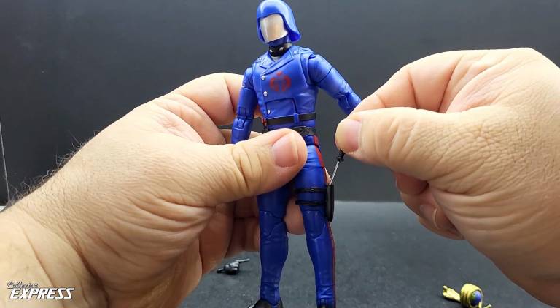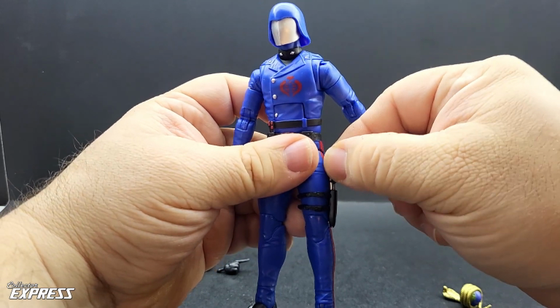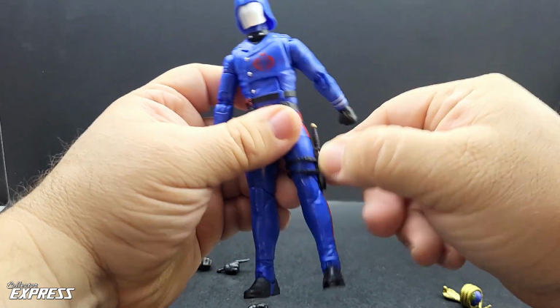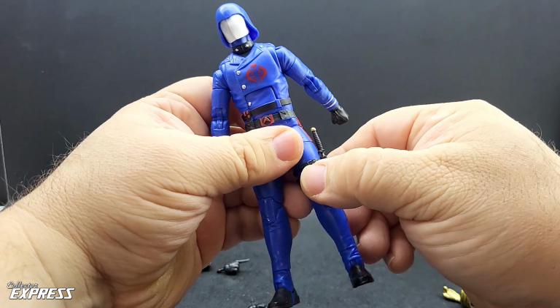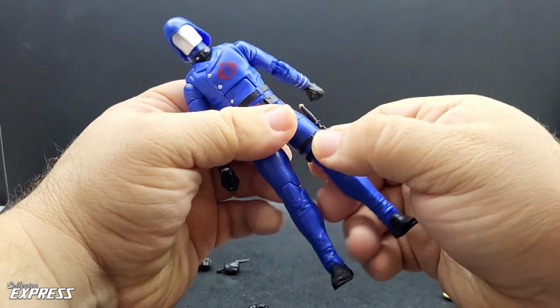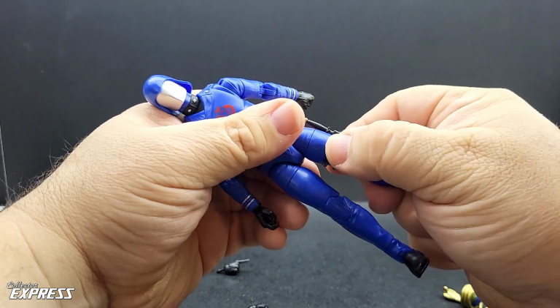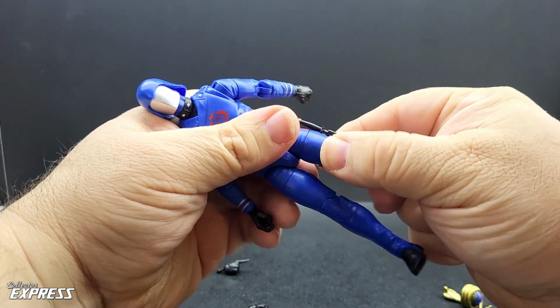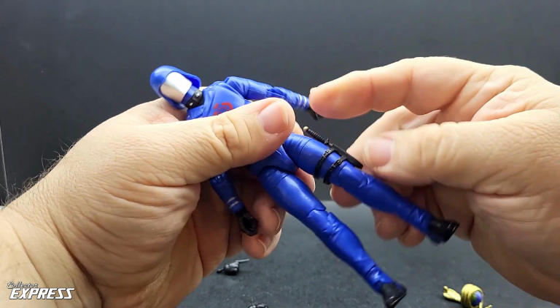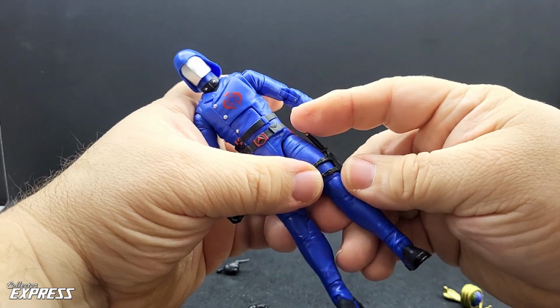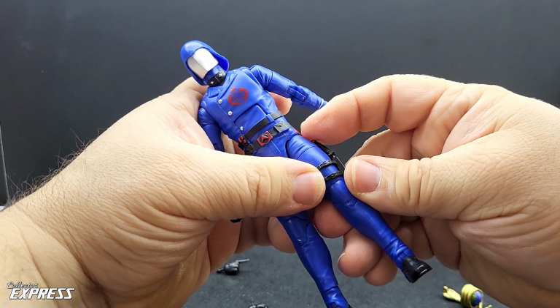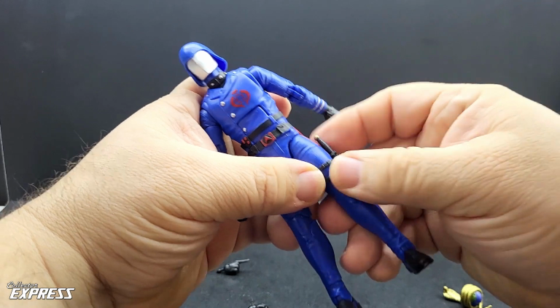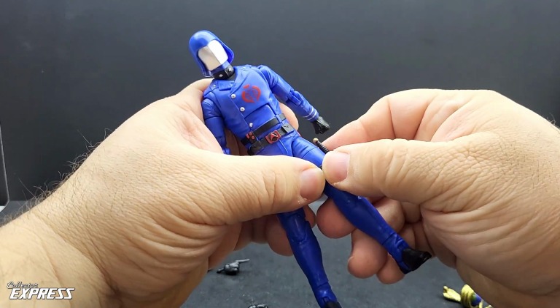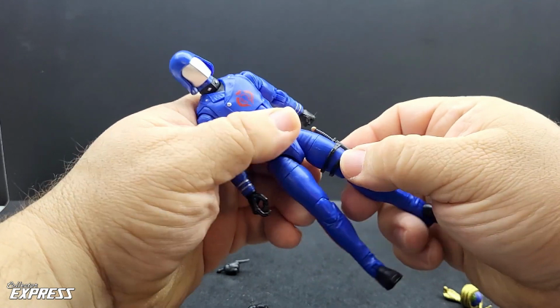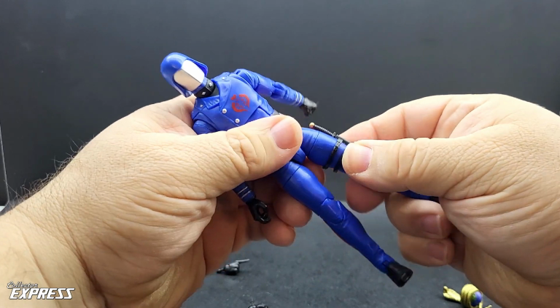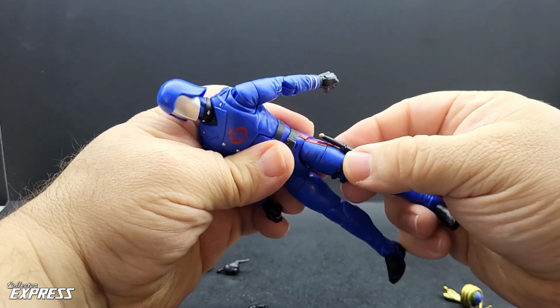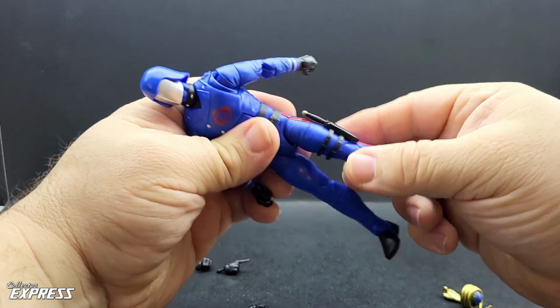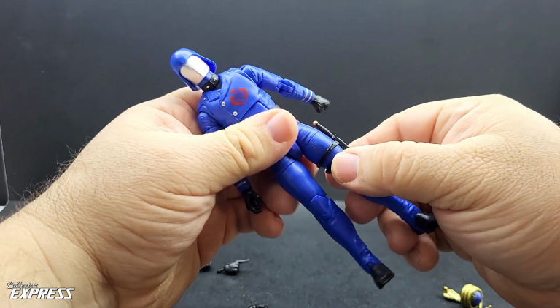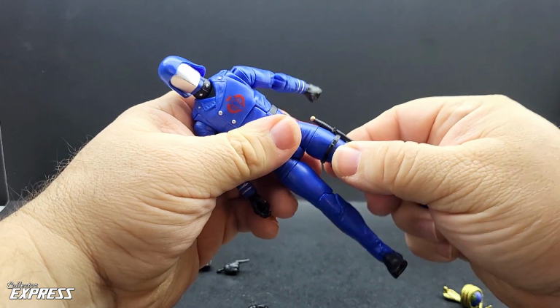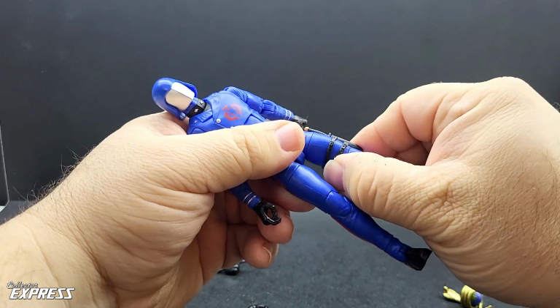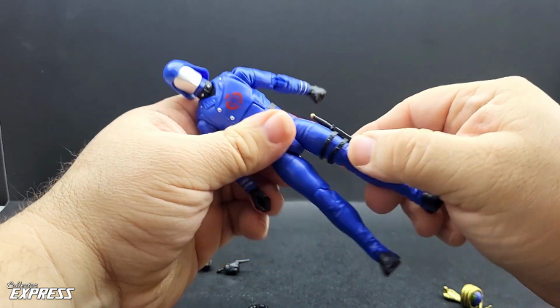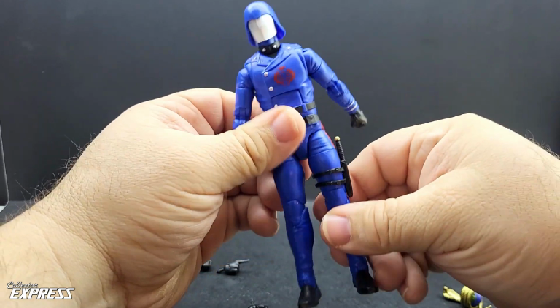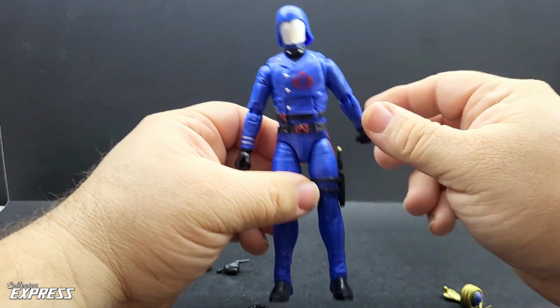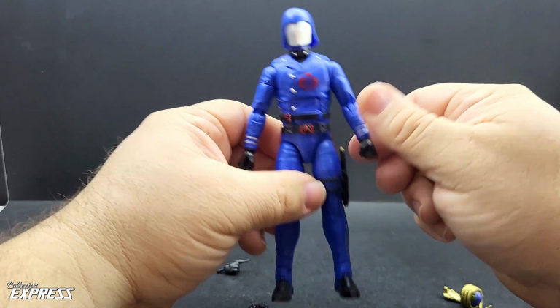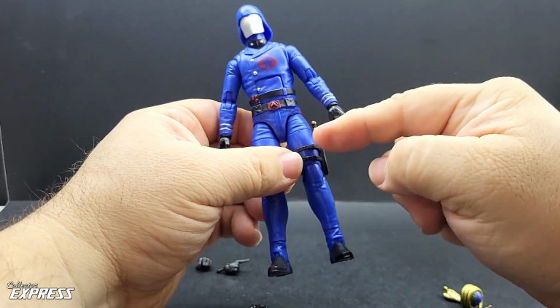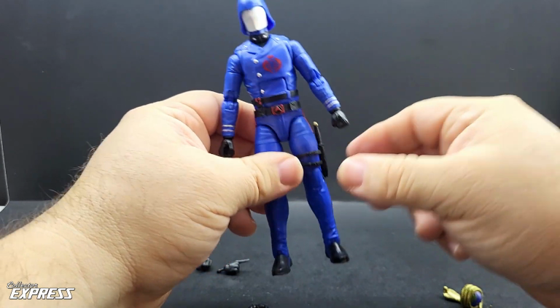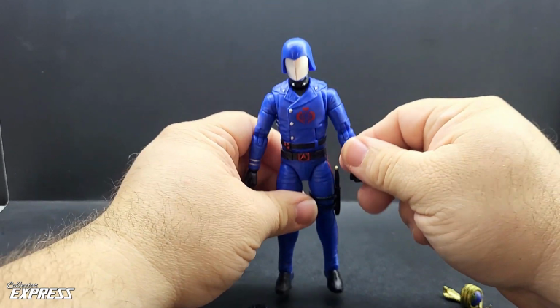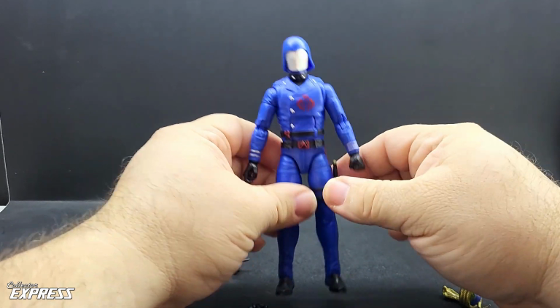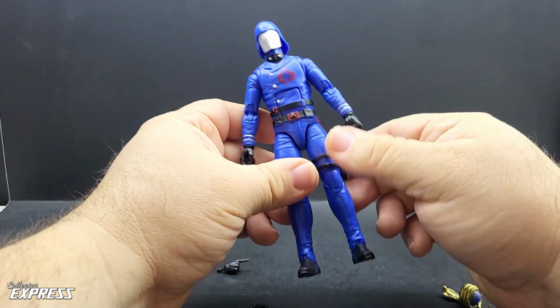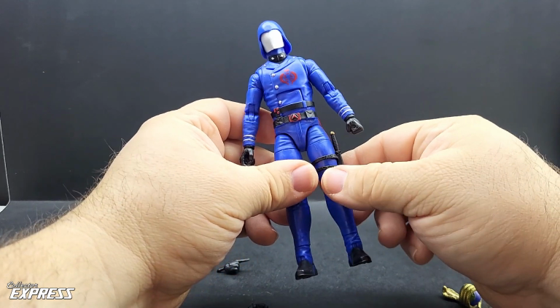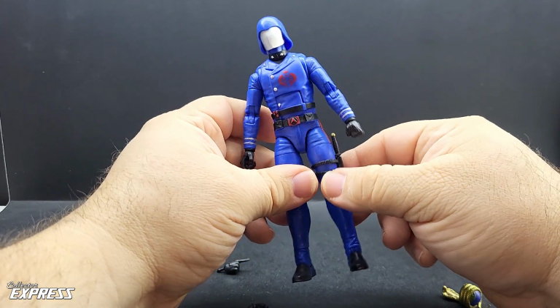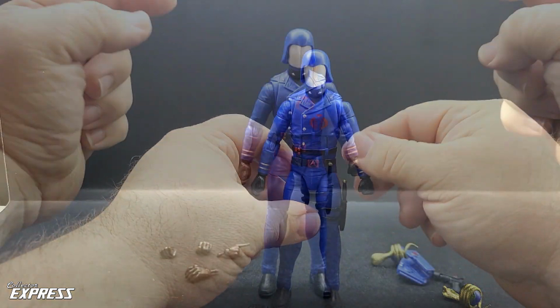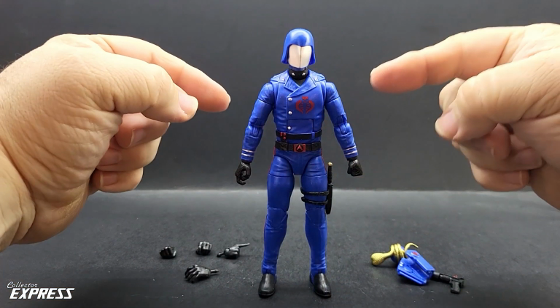The sheath straps are very rigid feeling. It feels like I need to heat that up to get it to go up the leg a little bit more. I don't want to force it up so I feel like I'm going to break the straps, but it is riding a little low right now.